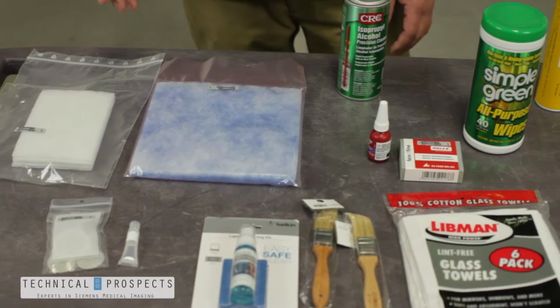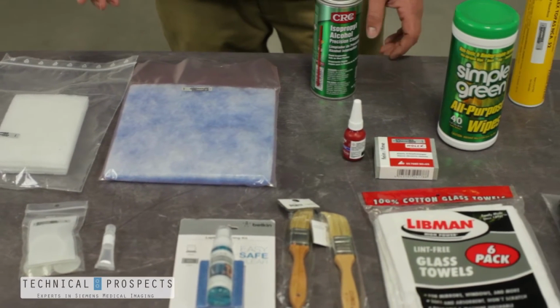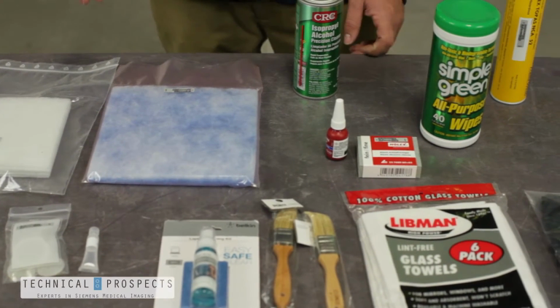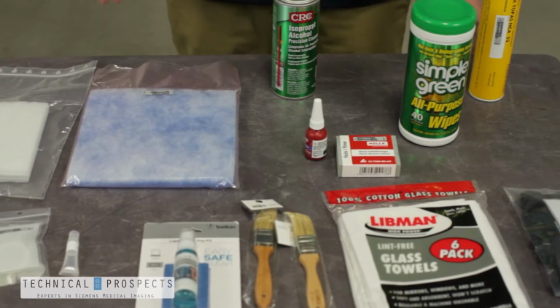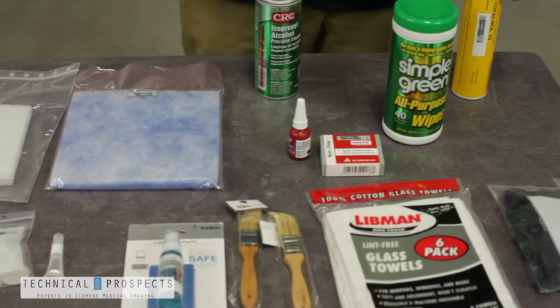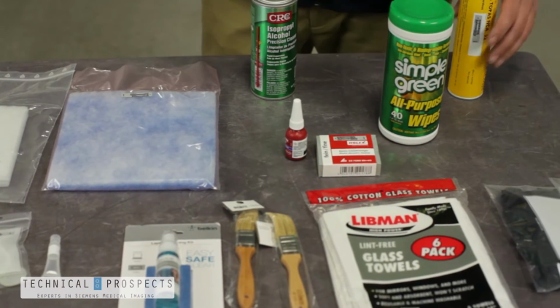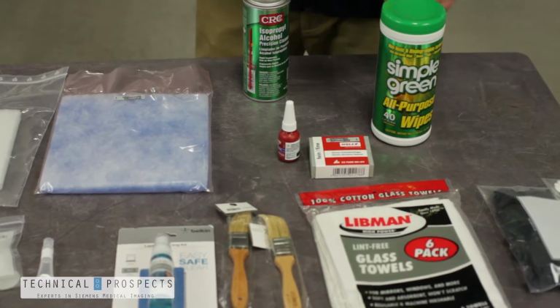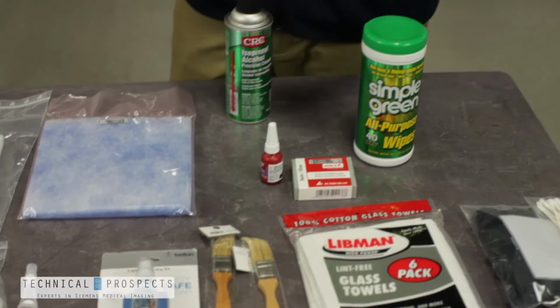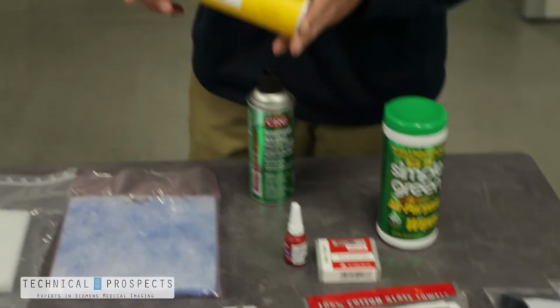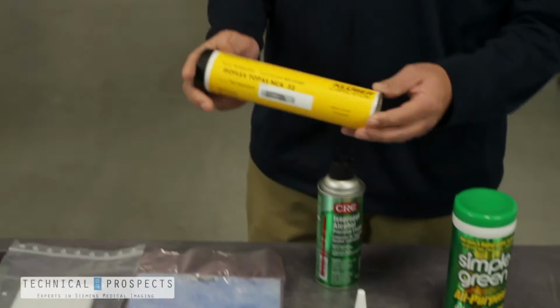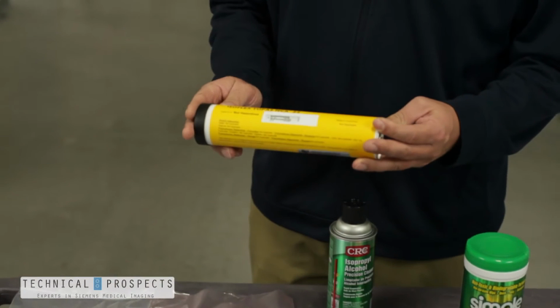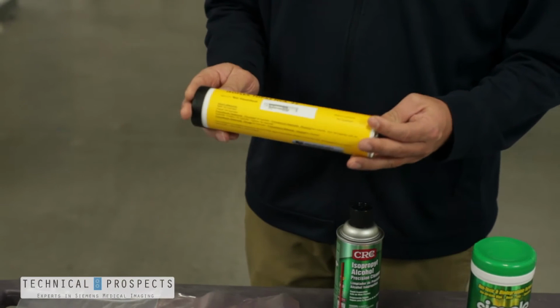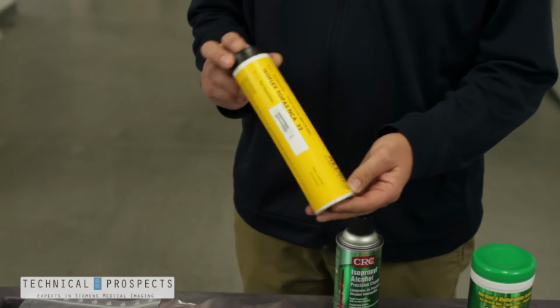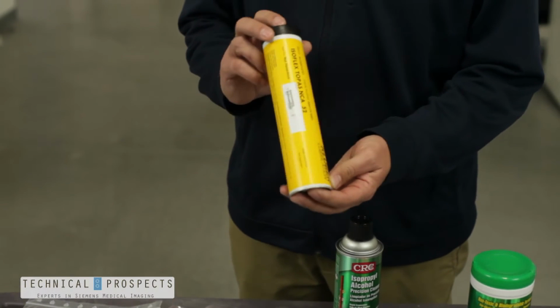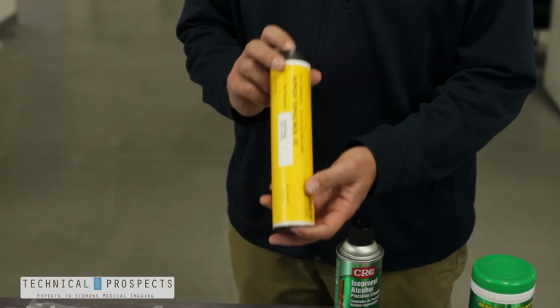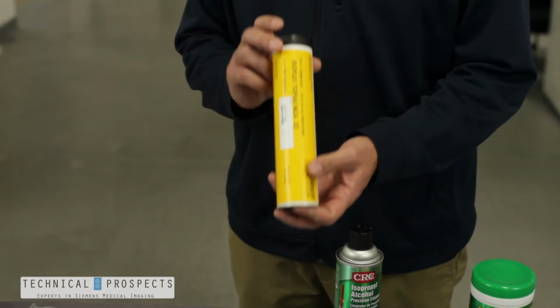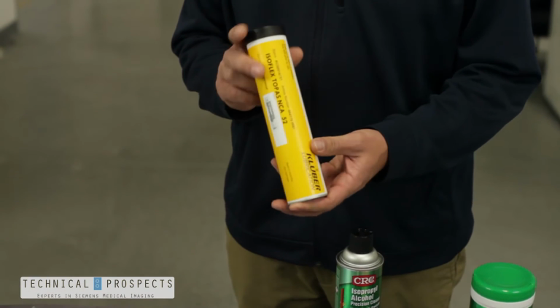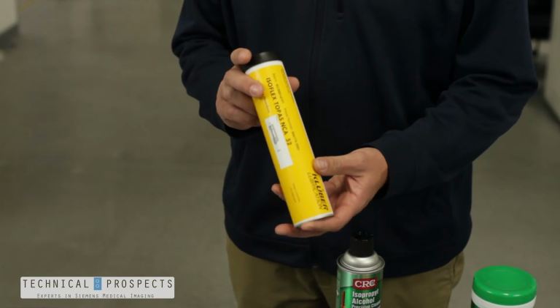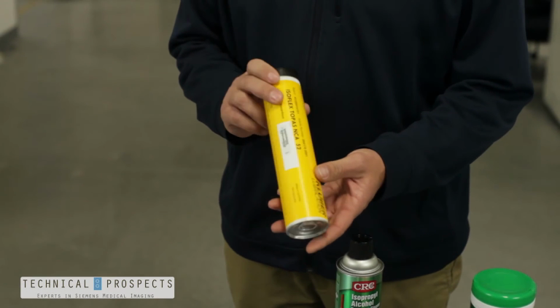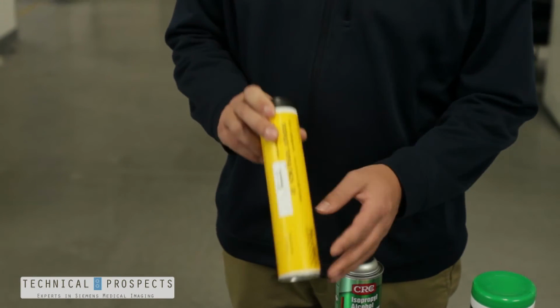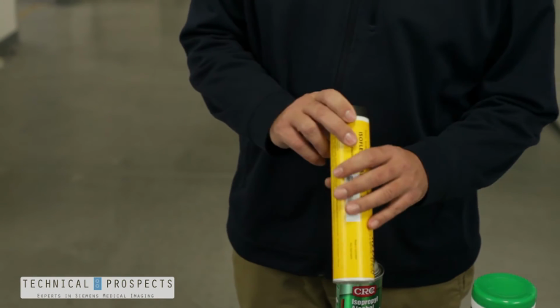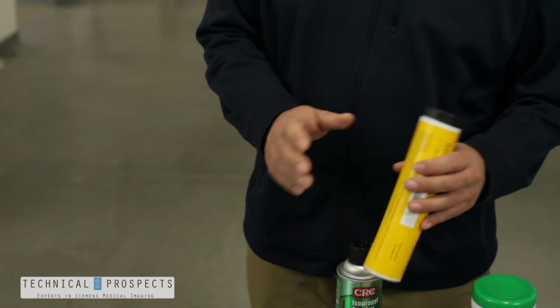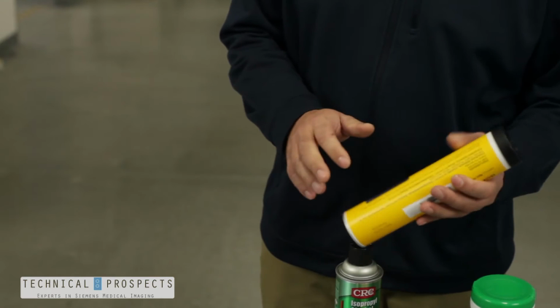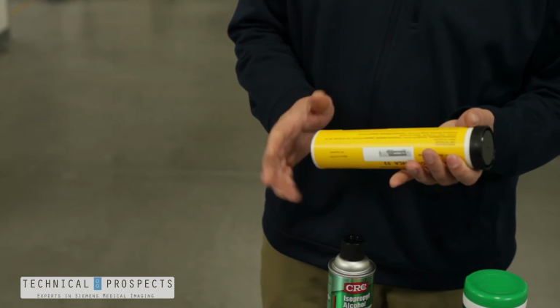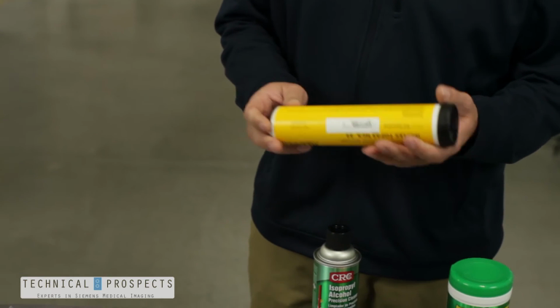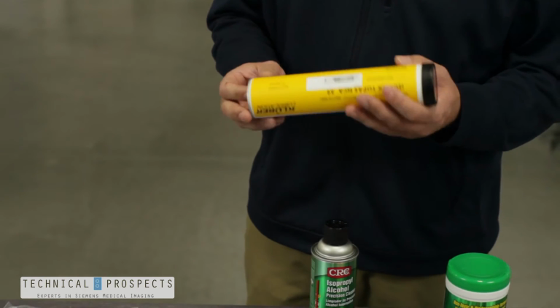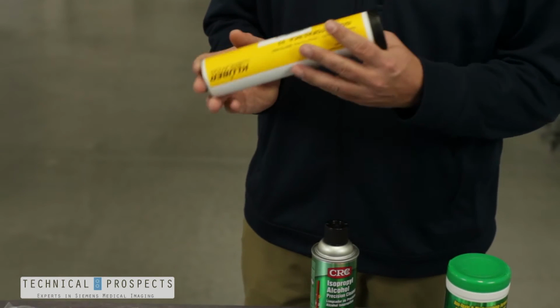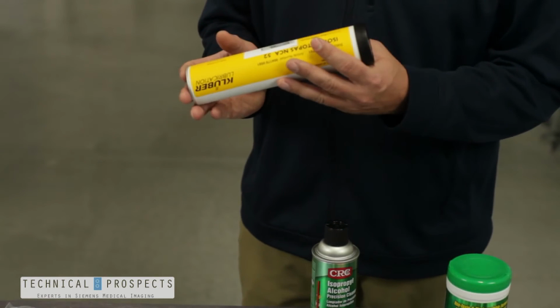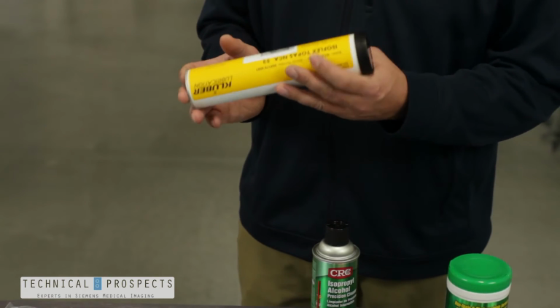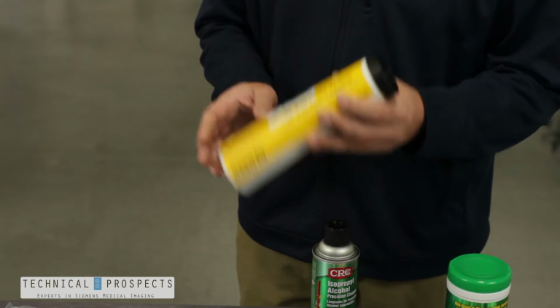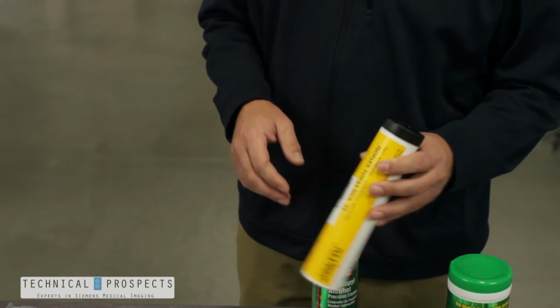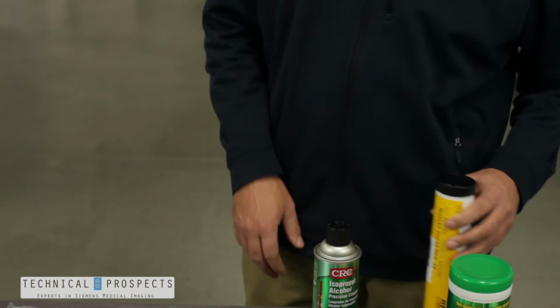Some of the key items that are included is a tube of grease. This grease is for lubricating your gantry. We also have available the grease guns that would be used to apply this to your system.